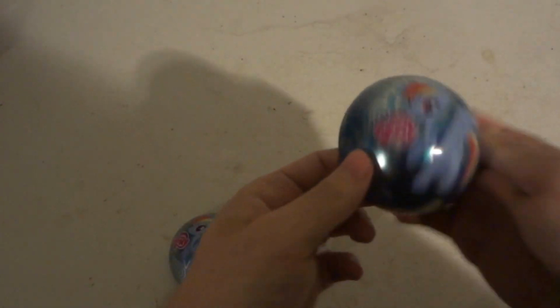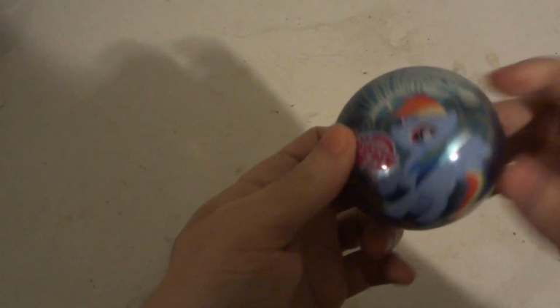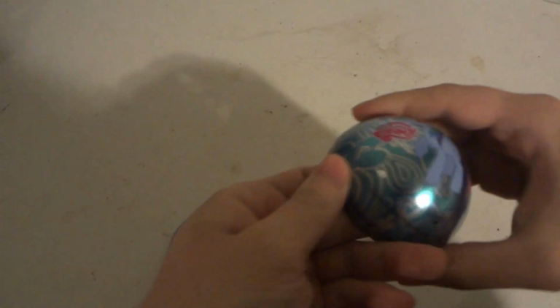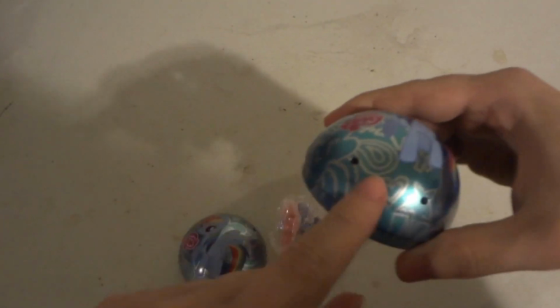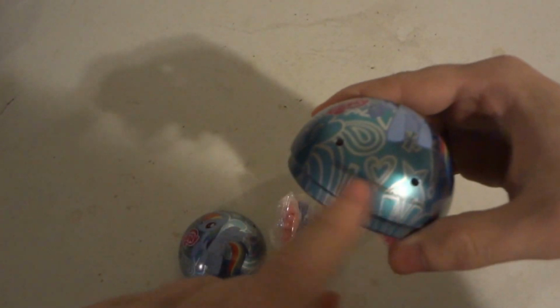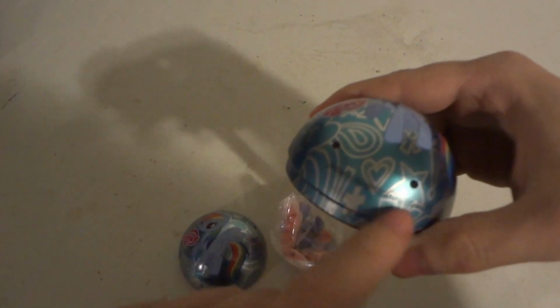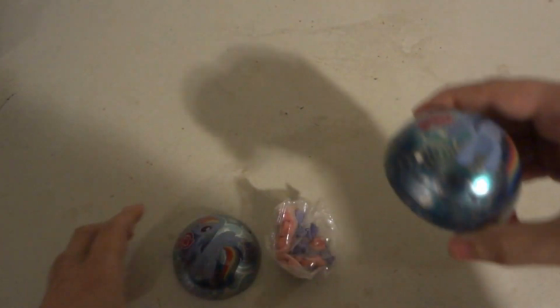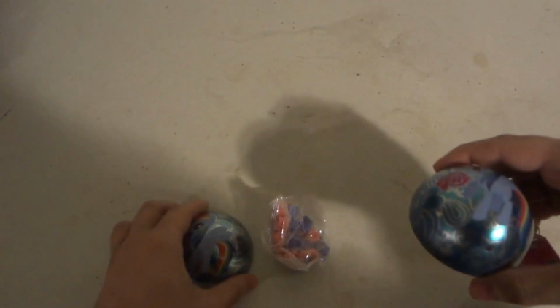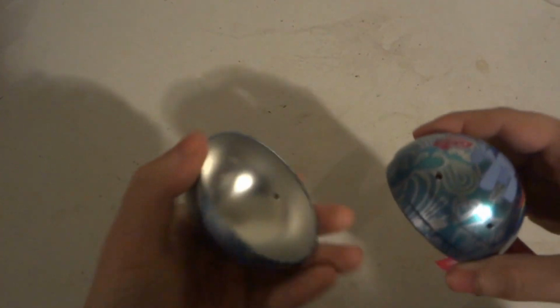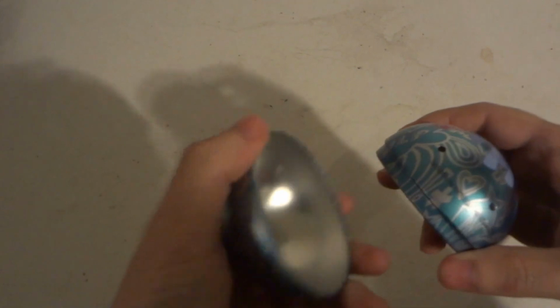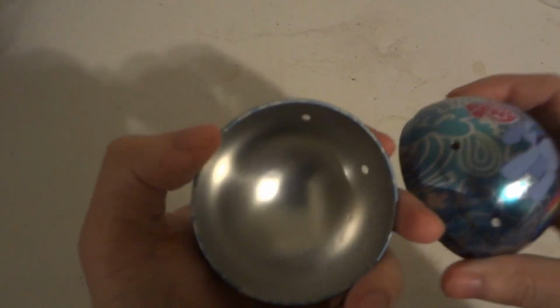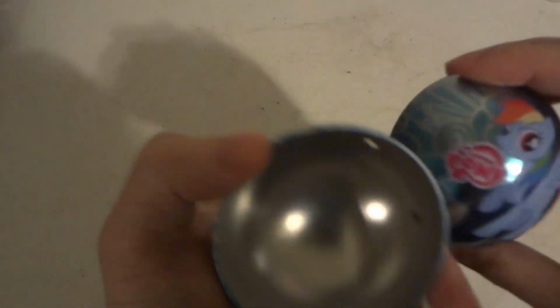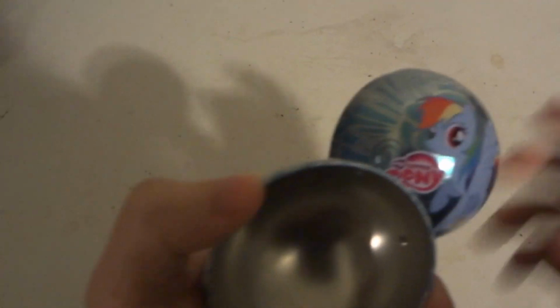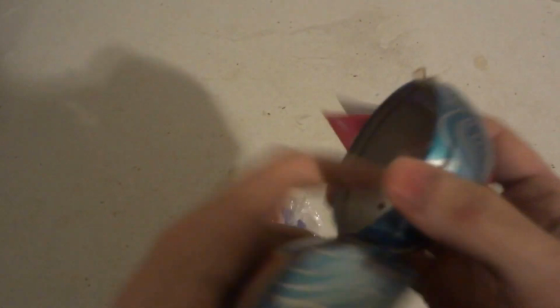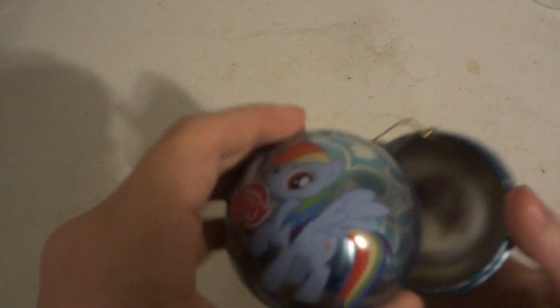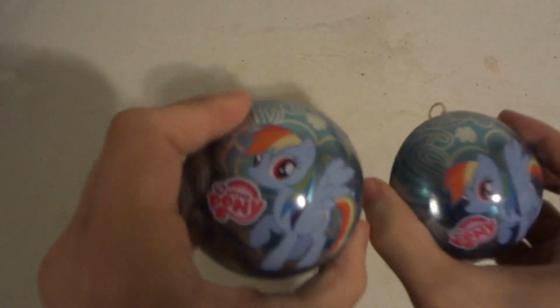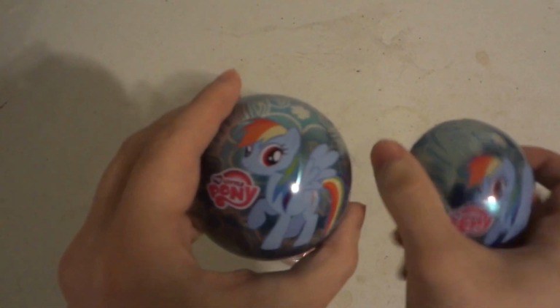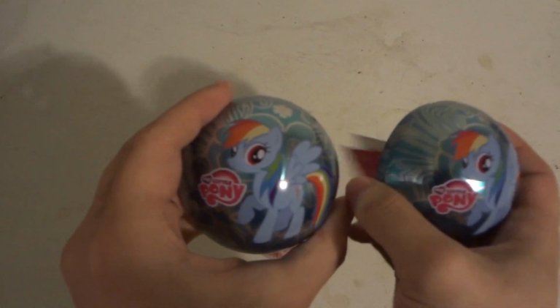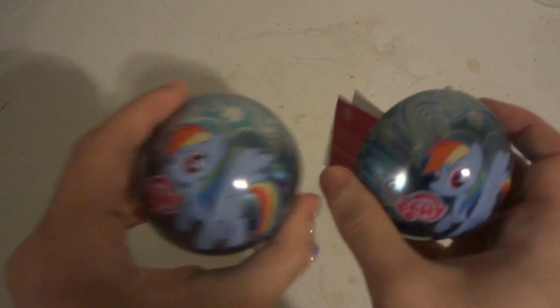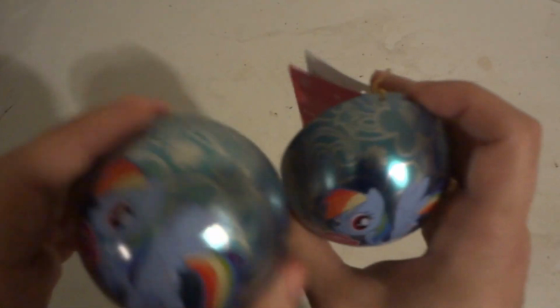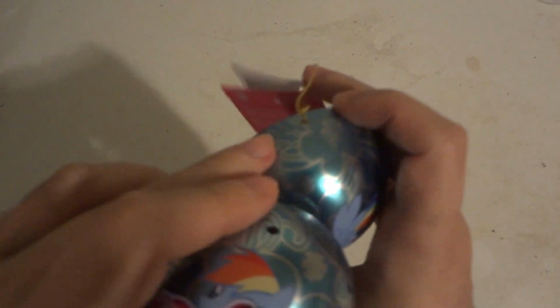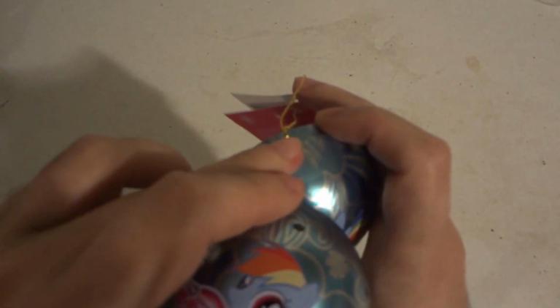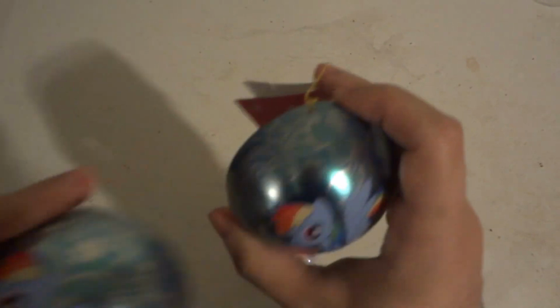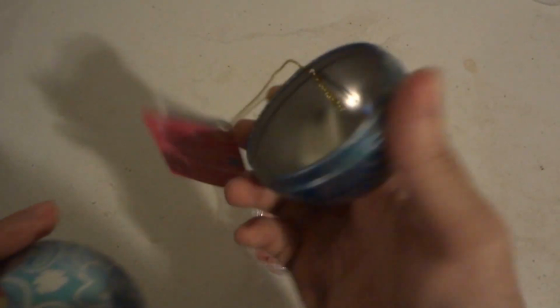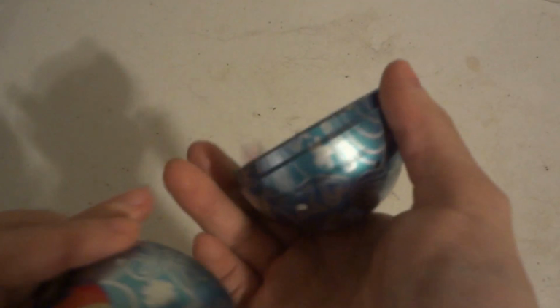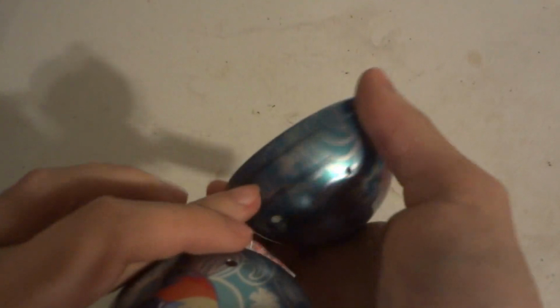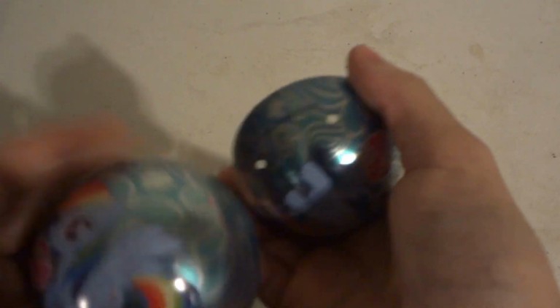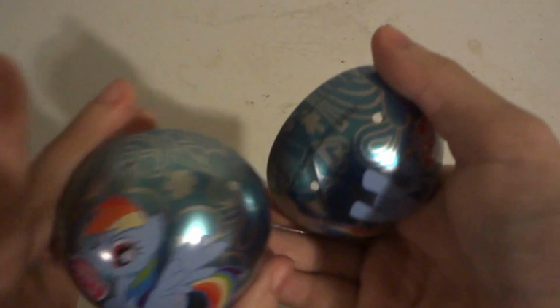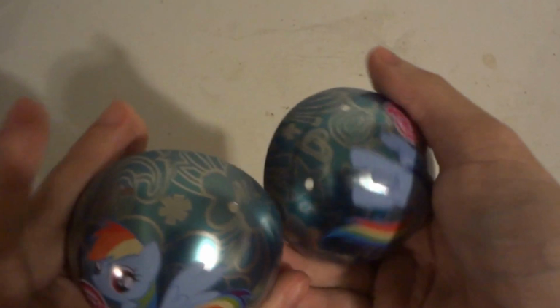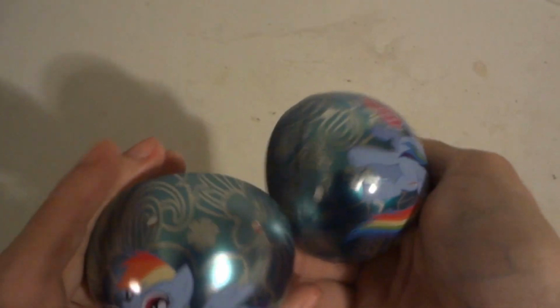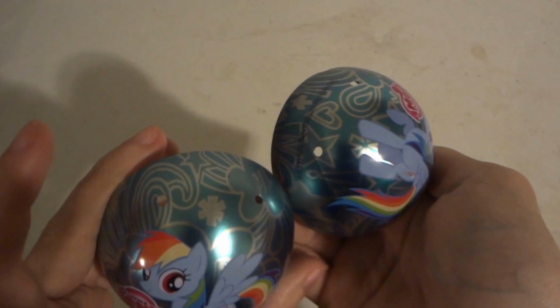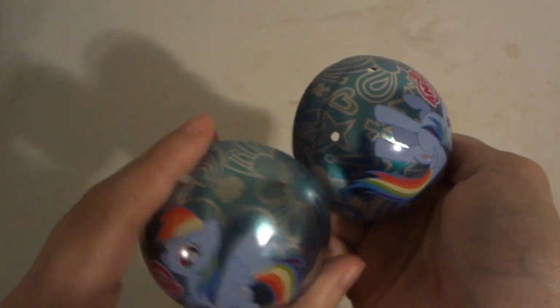Oh wait, there are two little holes down here too. As you can tell it's a little different — this one has one hole on the top and two holes on the bottom, while this one has two holes on the top.